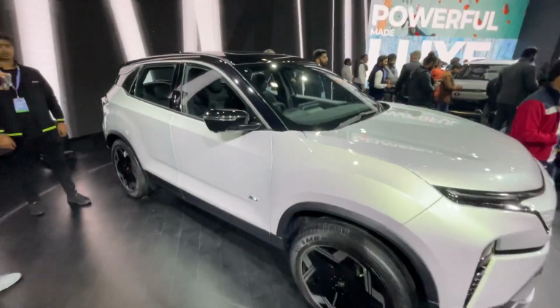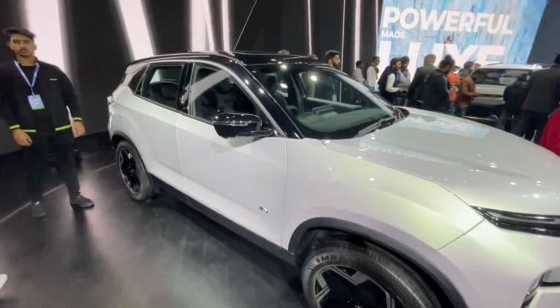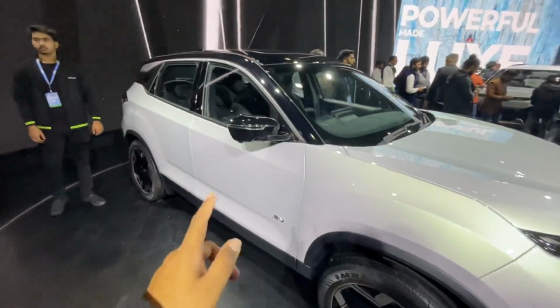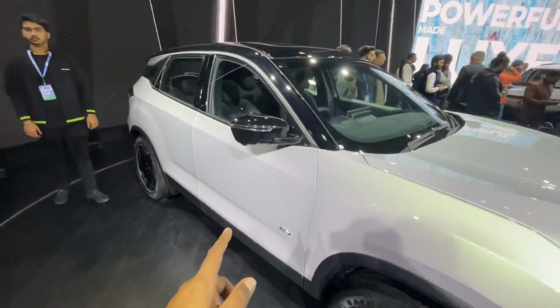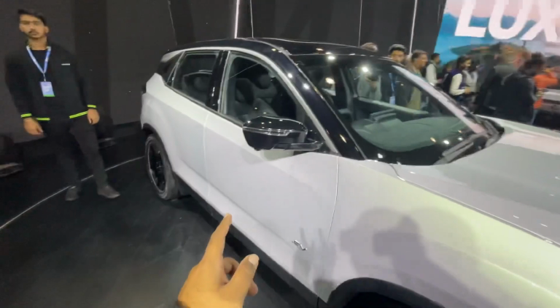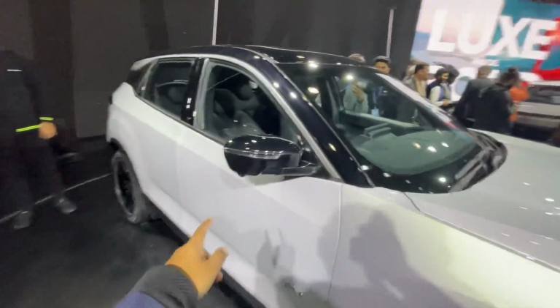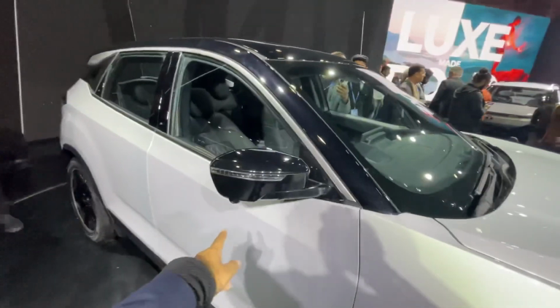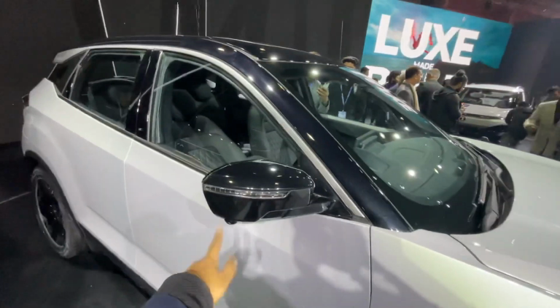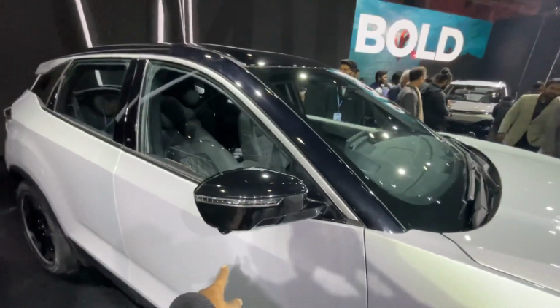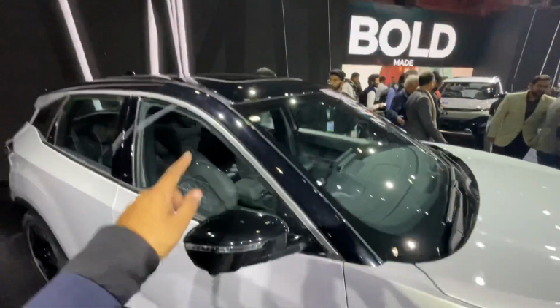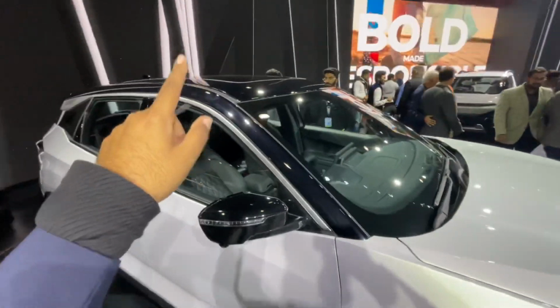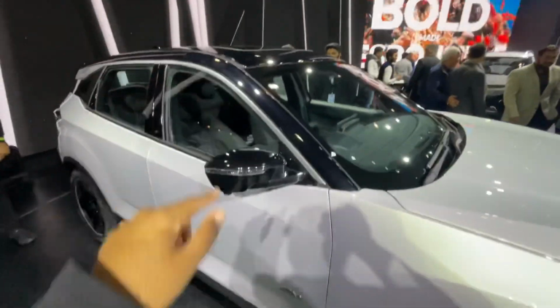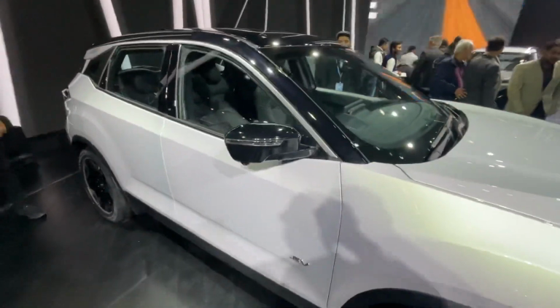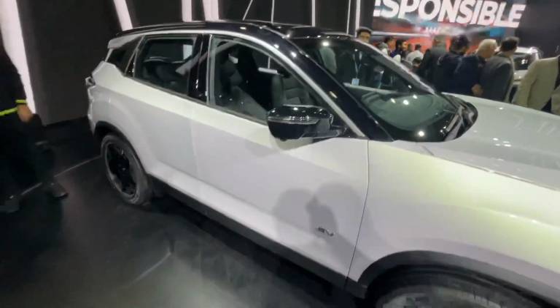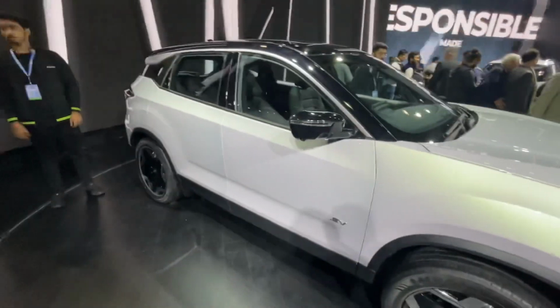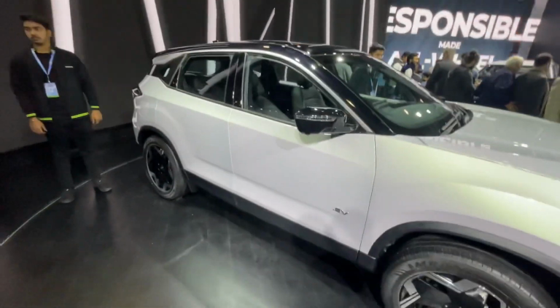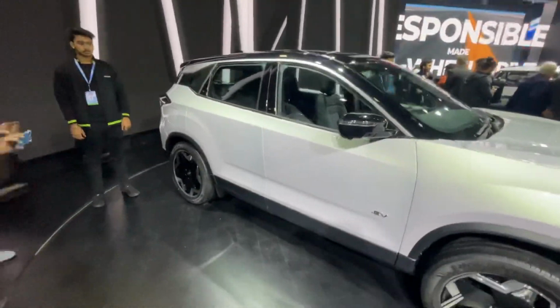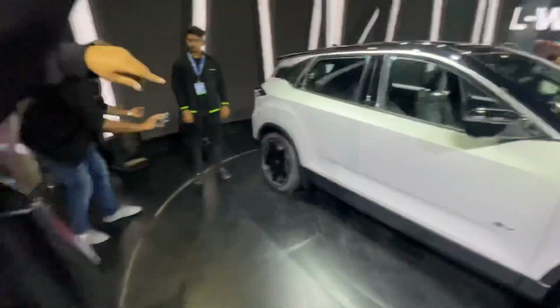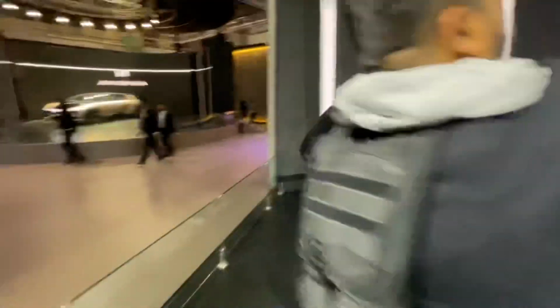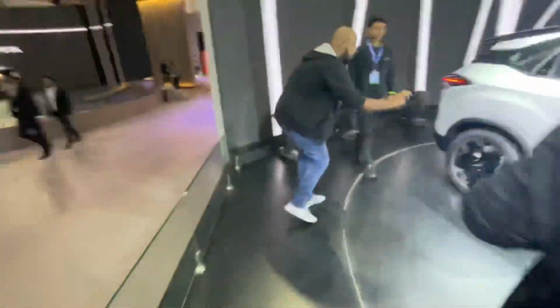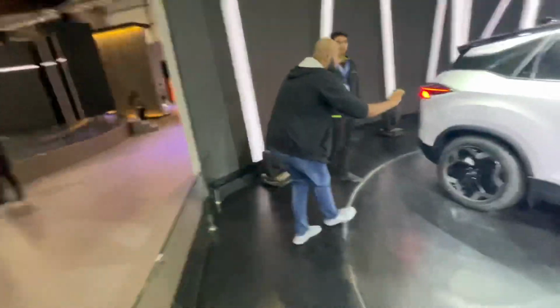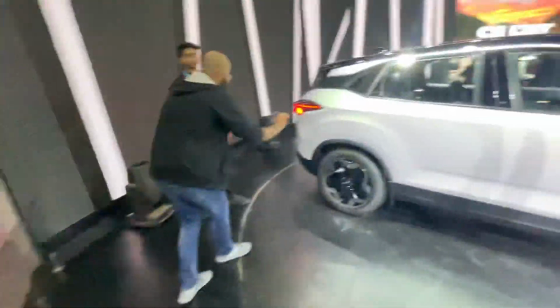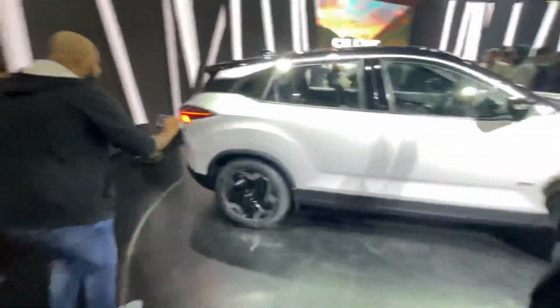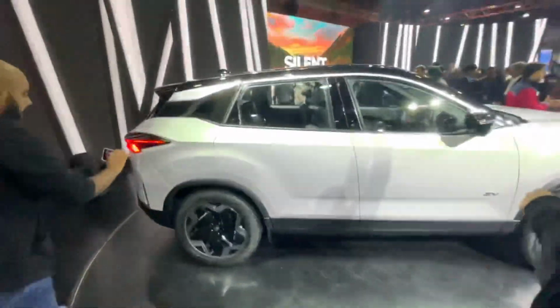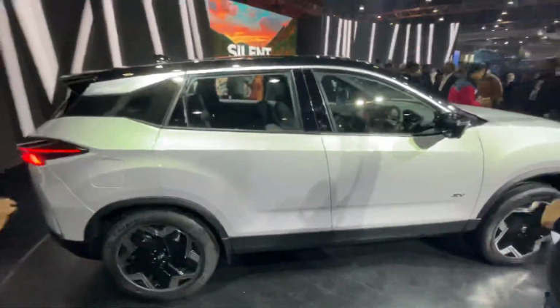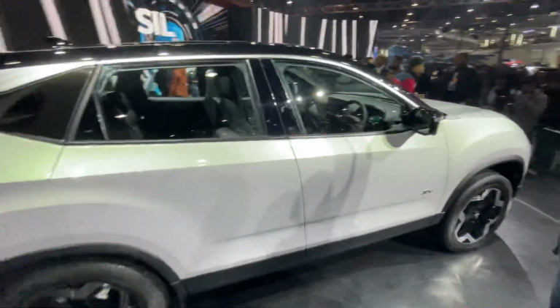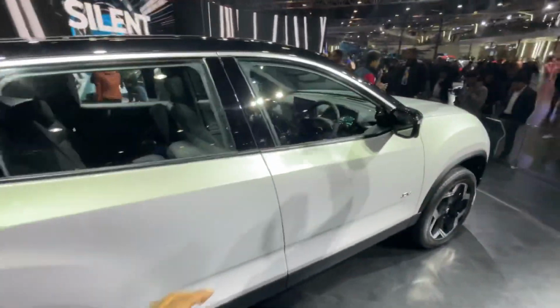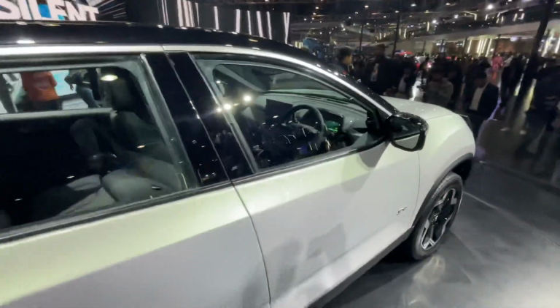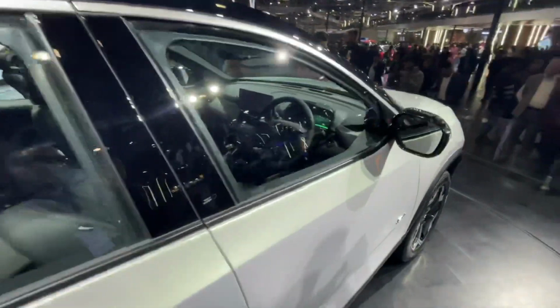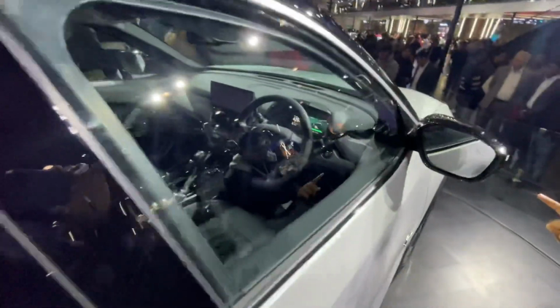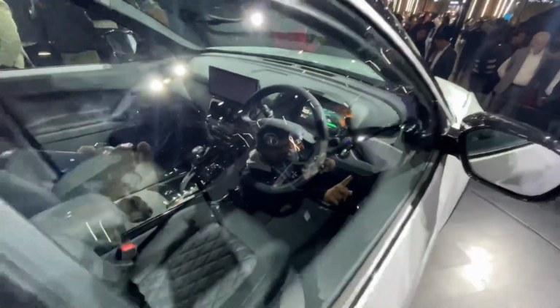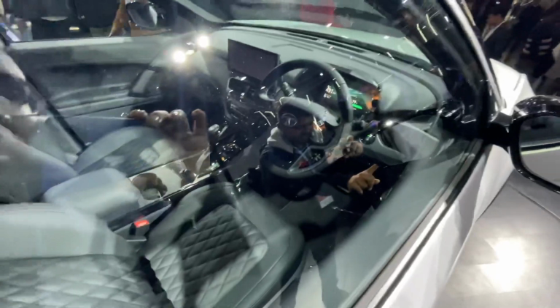You get new alloy wheels with MRF Wanderer tires. Apart from that, the mirror is exactly the same. You get a 360-view camera, a dual-tone finish, and coming to the interior of the car, the dashboard is exactly the same as the normal Harrier.